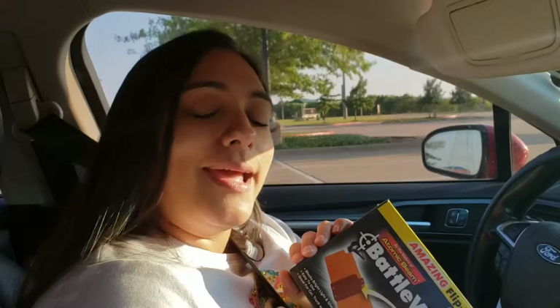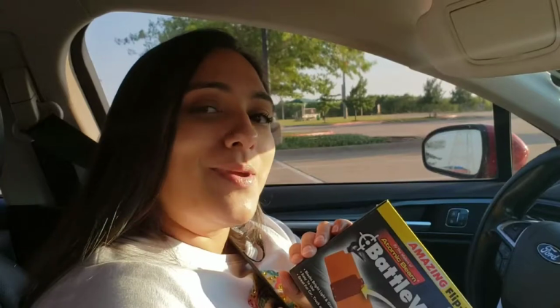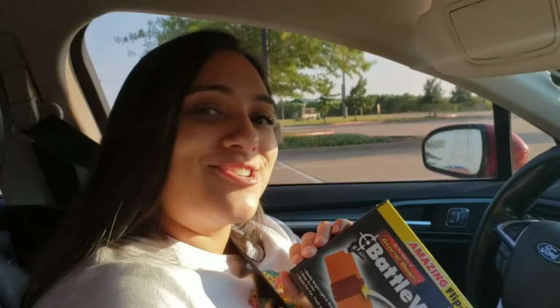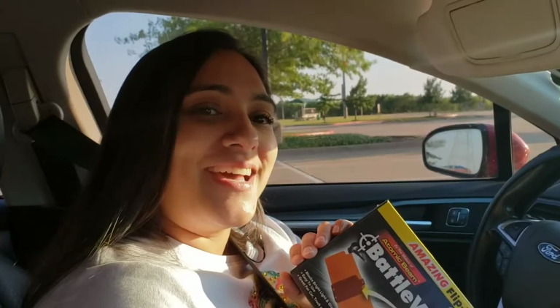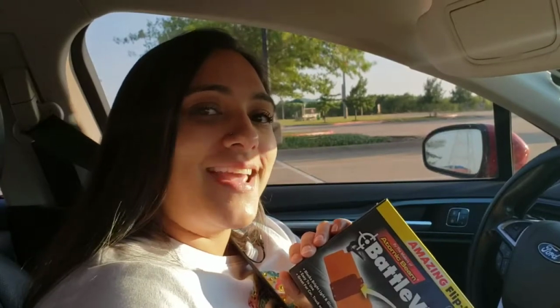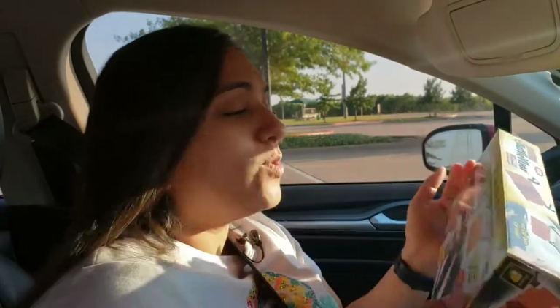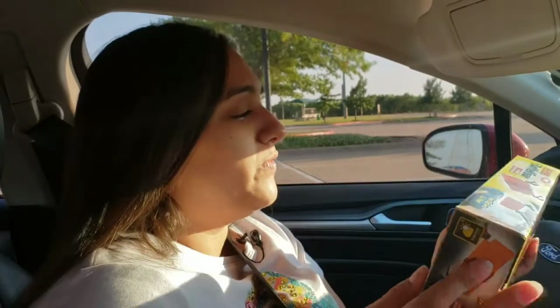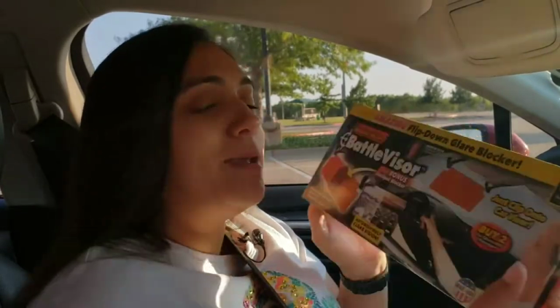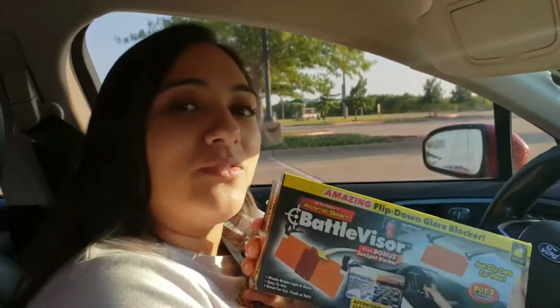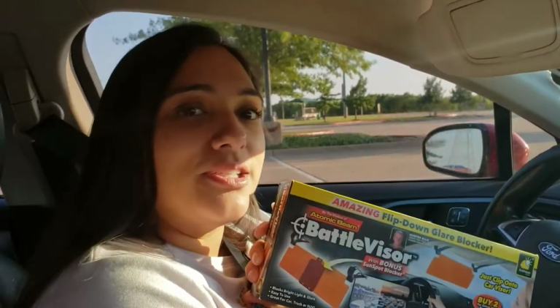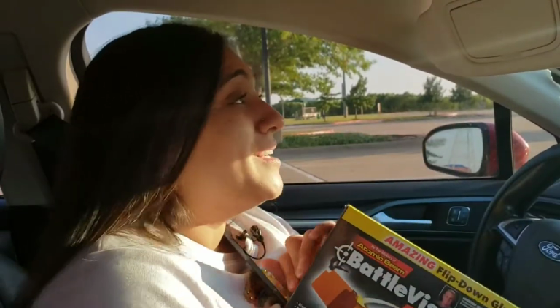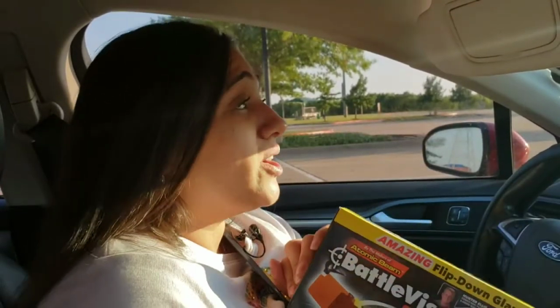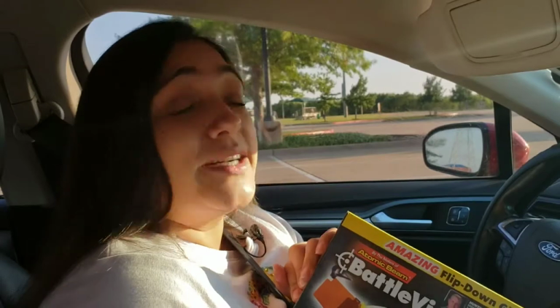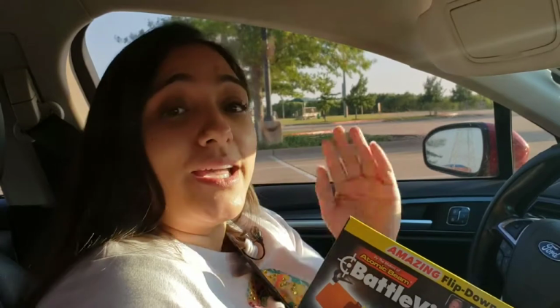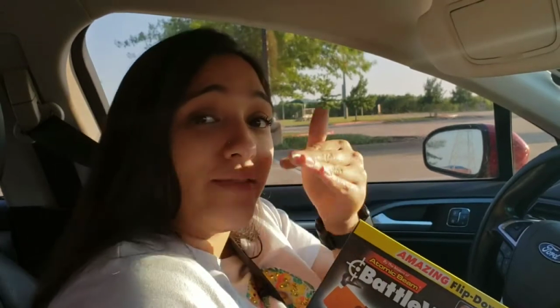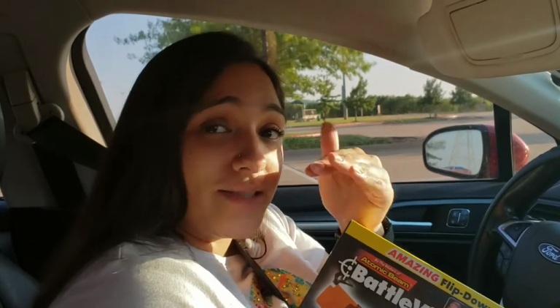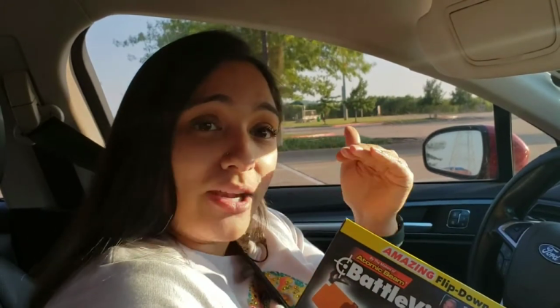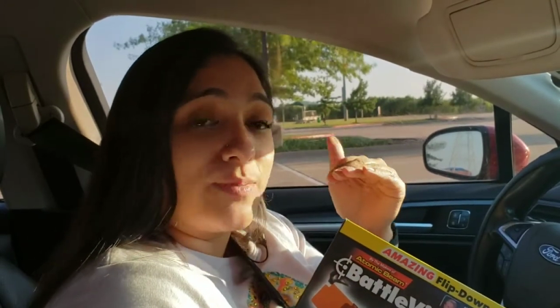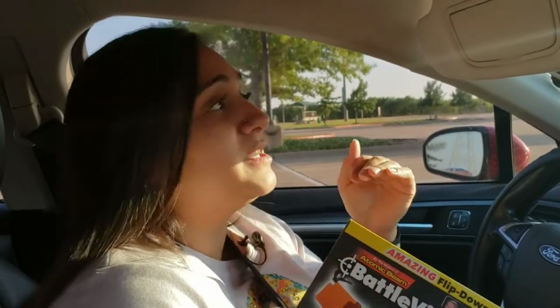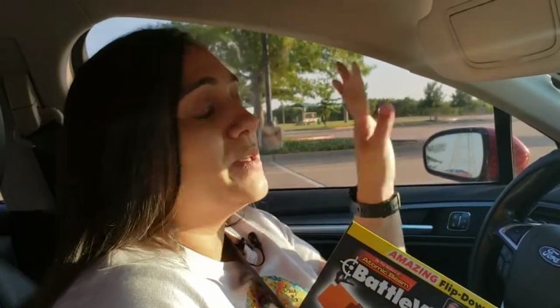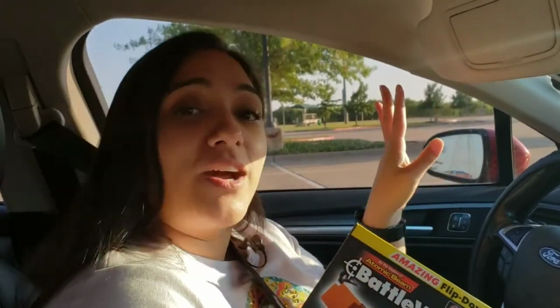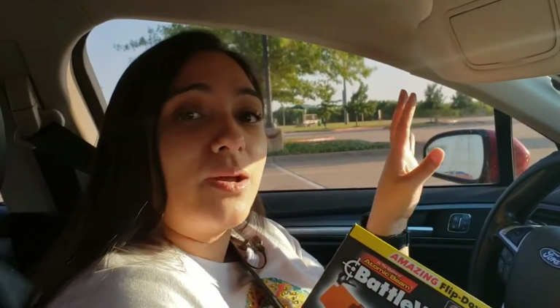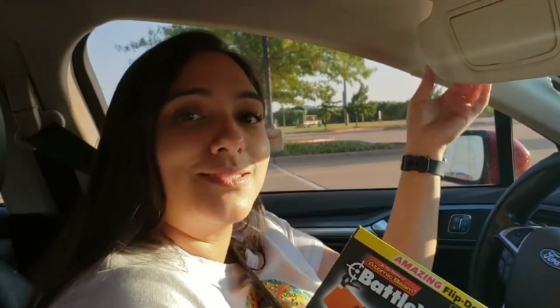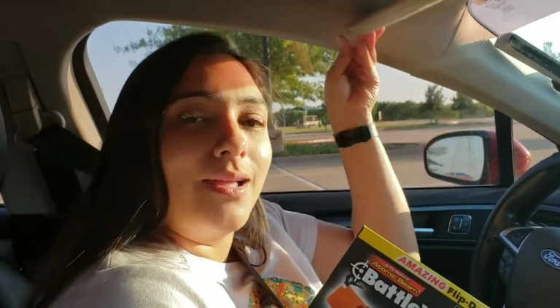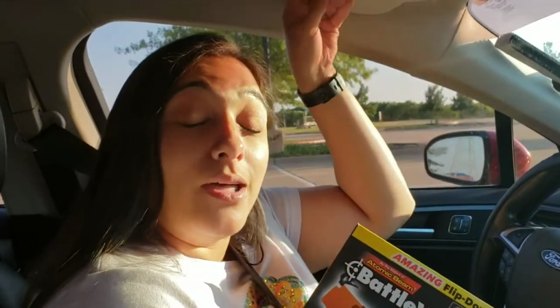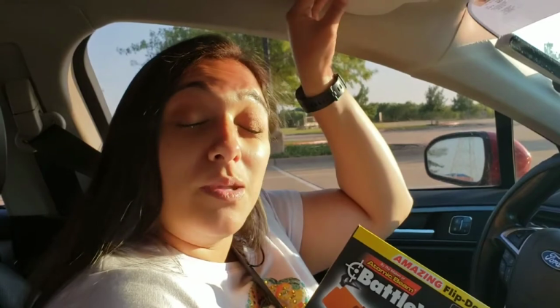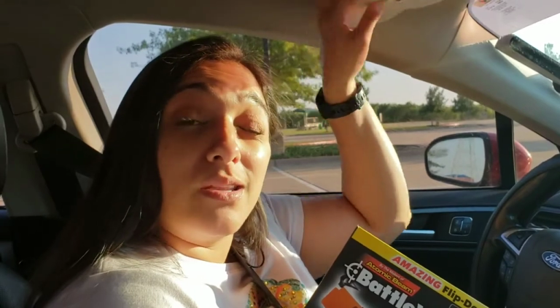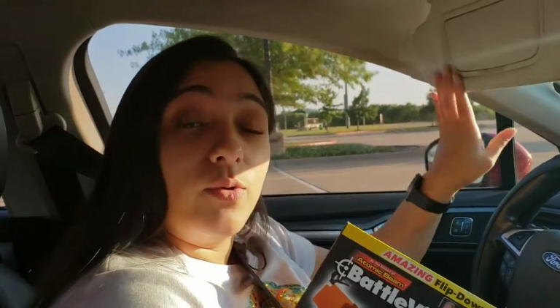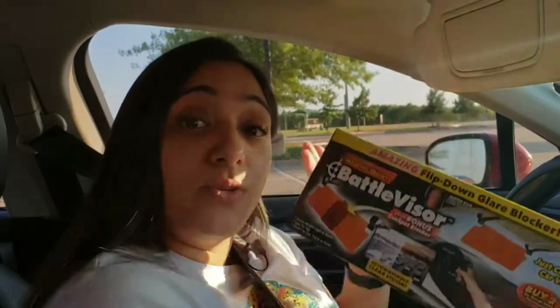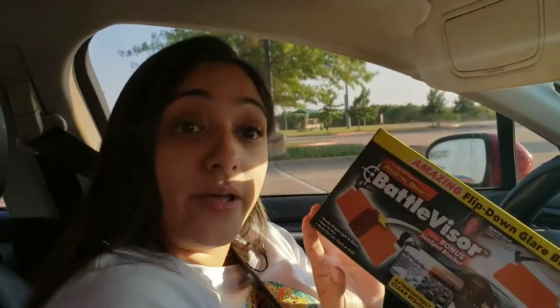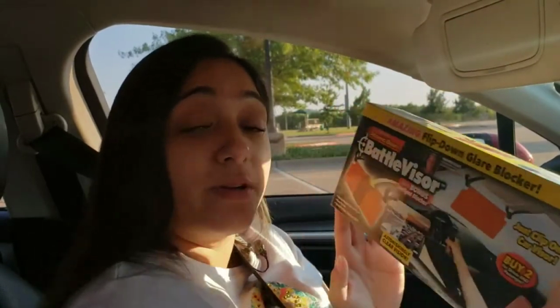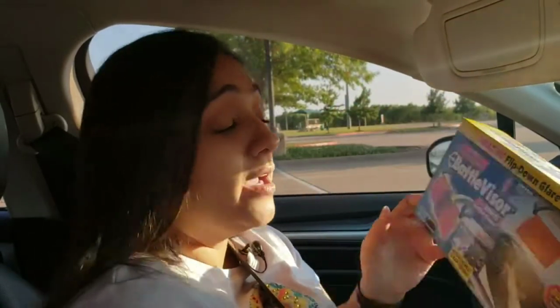Hey, what's up guys? It's your girl Jazz and today I will be reviewing the Battle Visor. I know I have the shadow across my face, but it's because I have the visor down — because otherwise I'd be blinded, which hopefully this will help. We're going to find out.